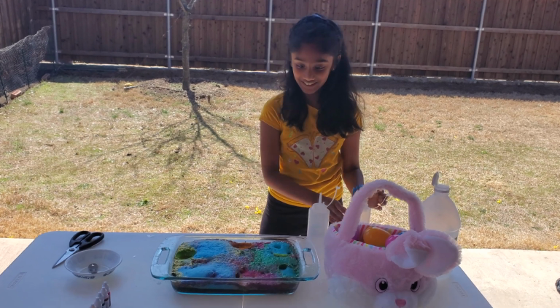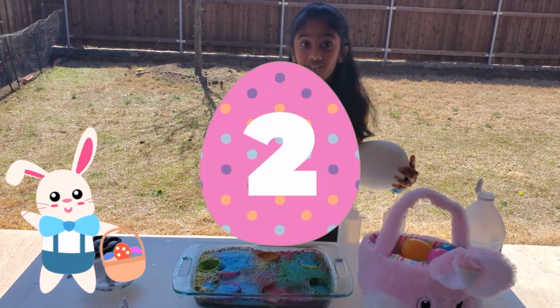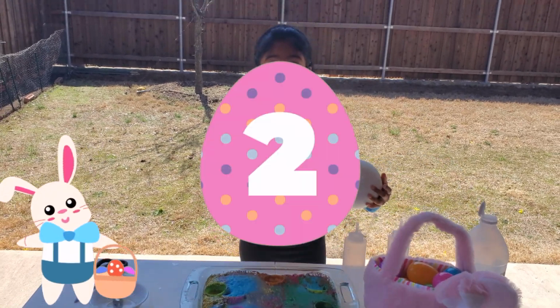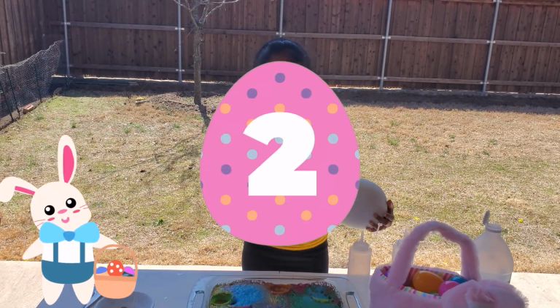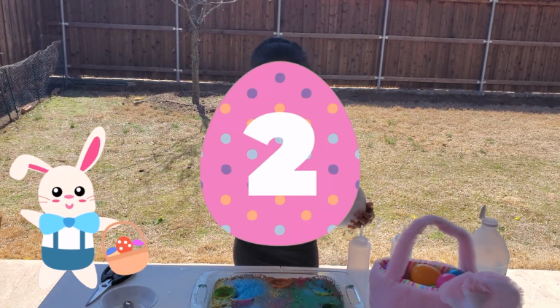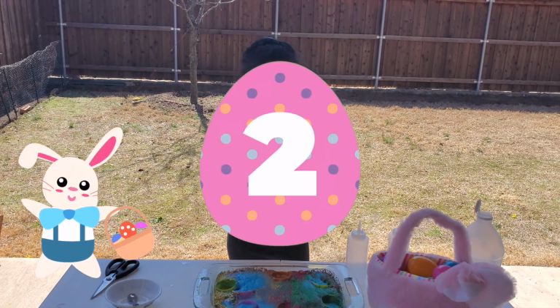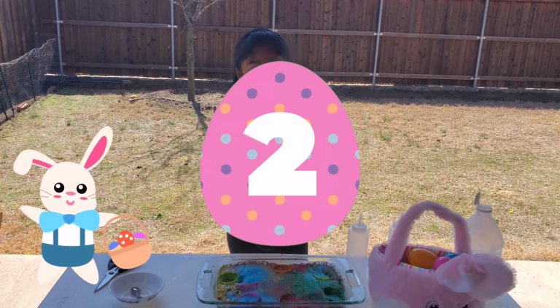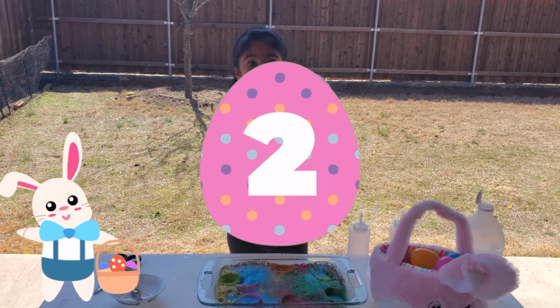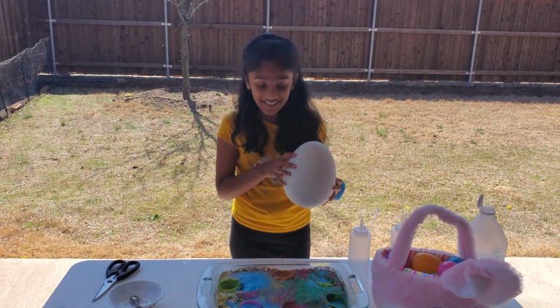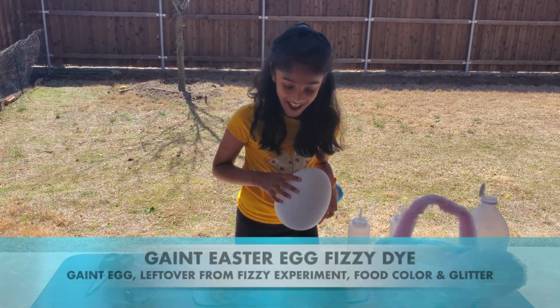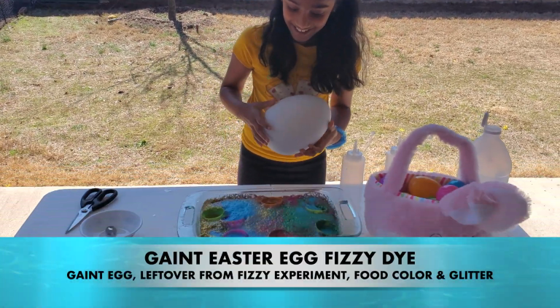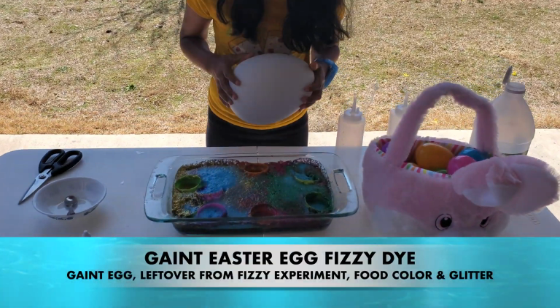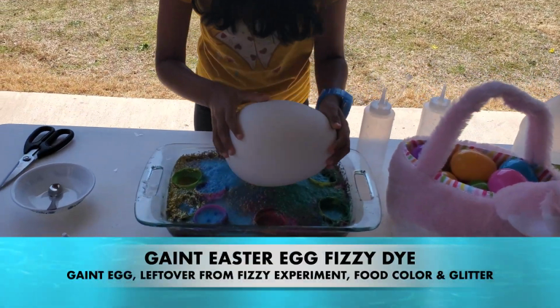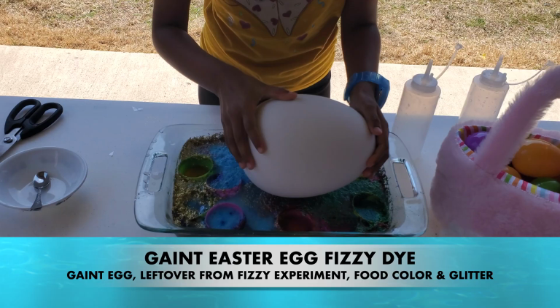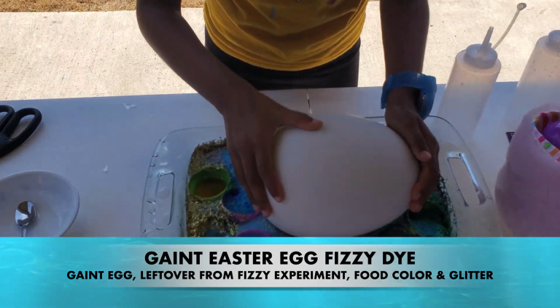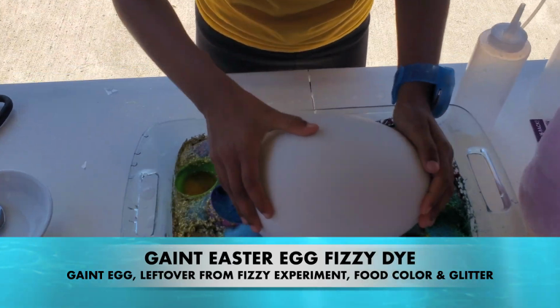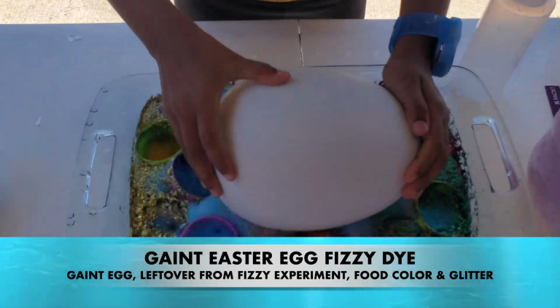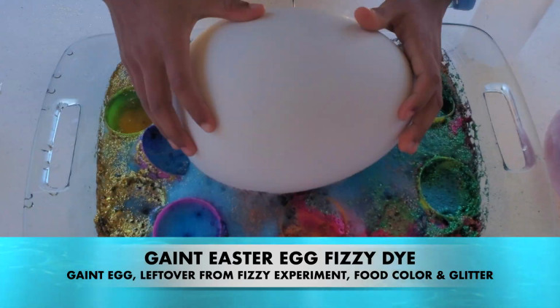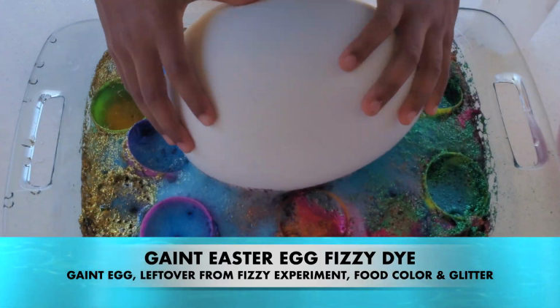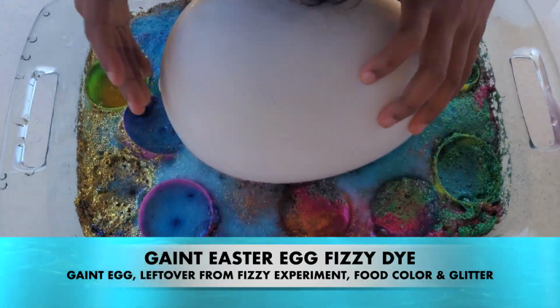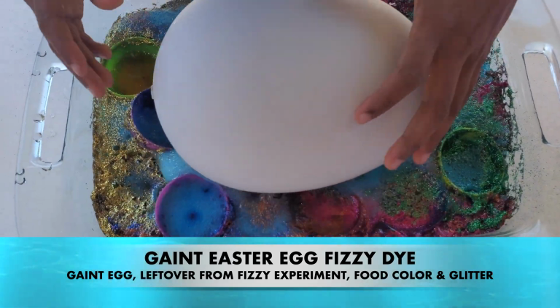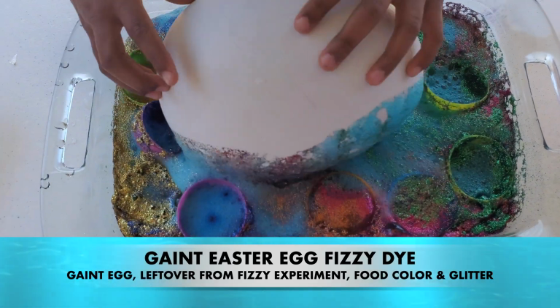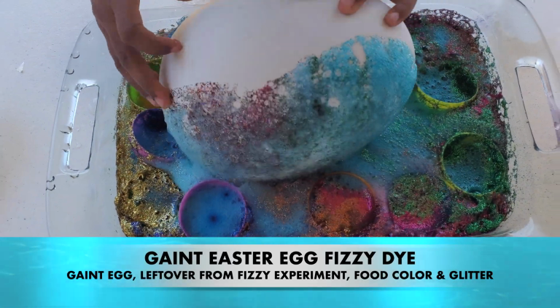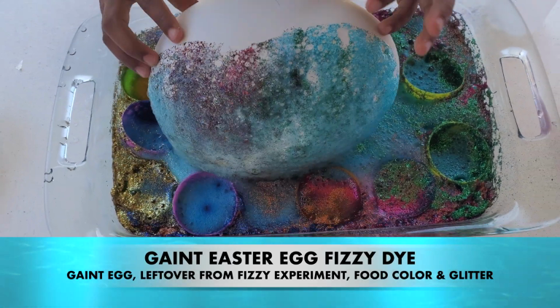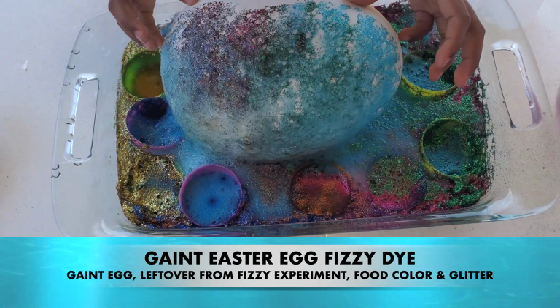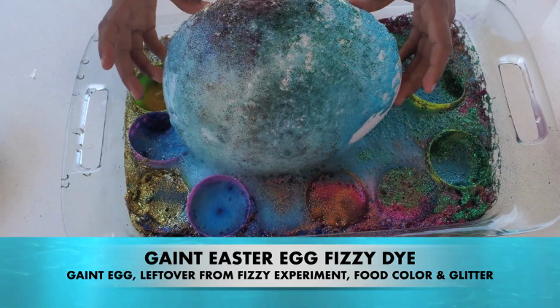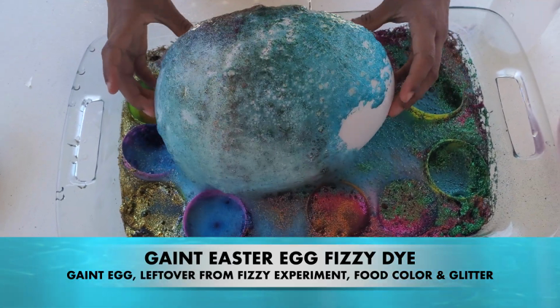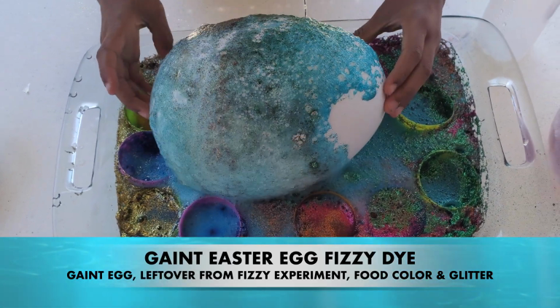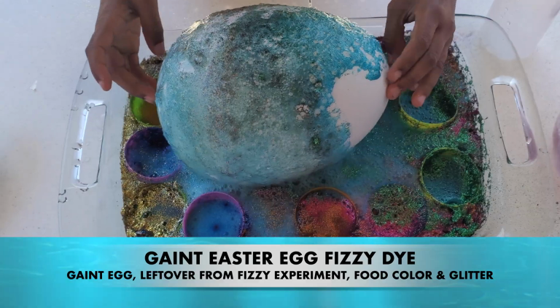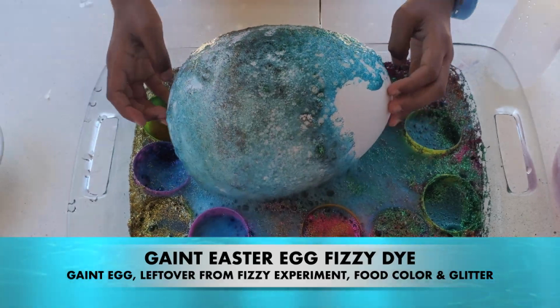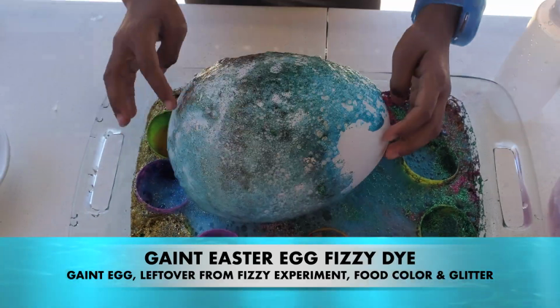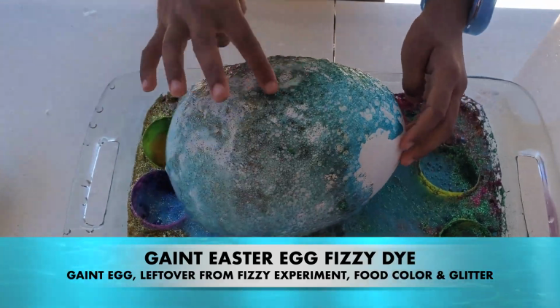I have lots of this water inside this egg. Whoa, look at all that fizz there.